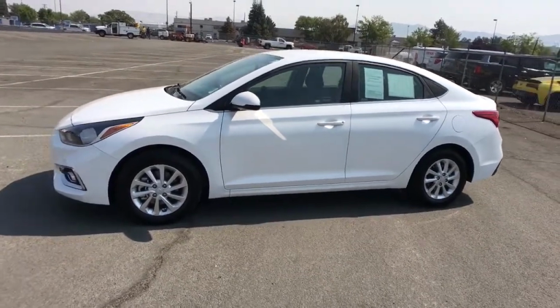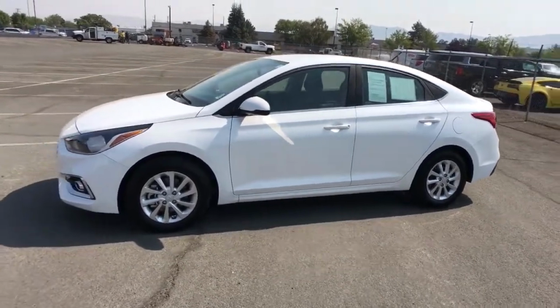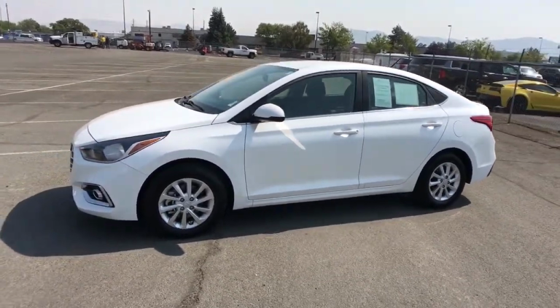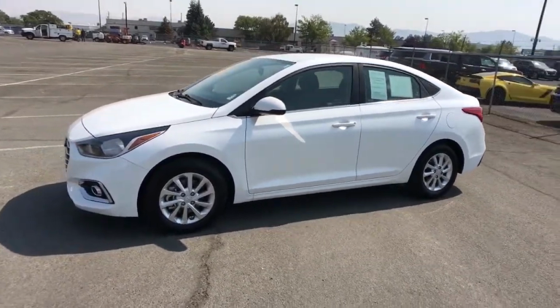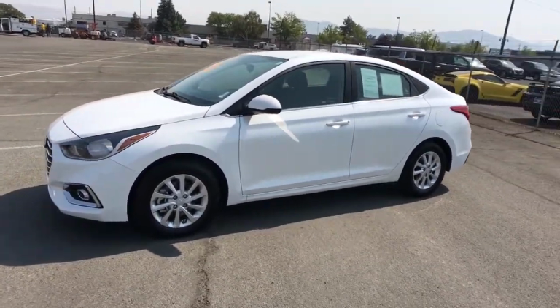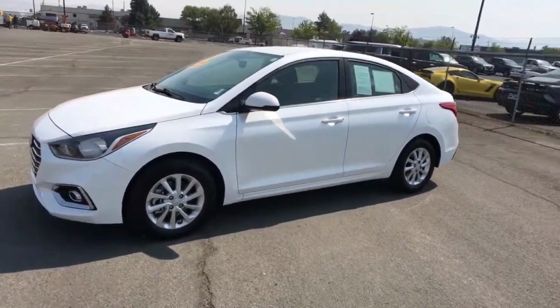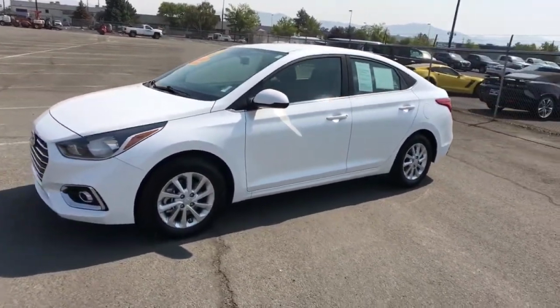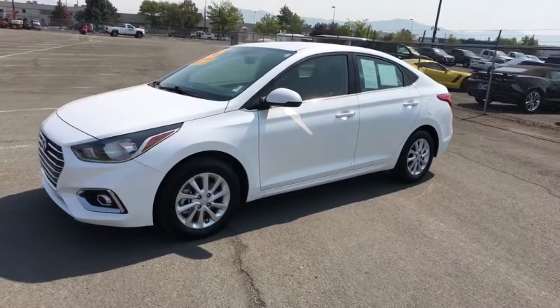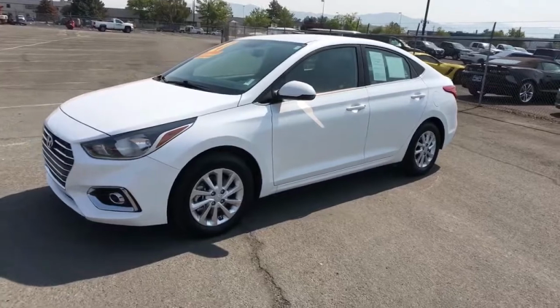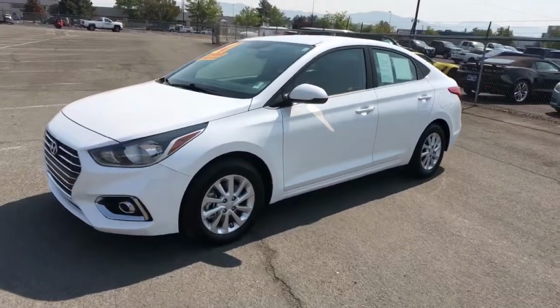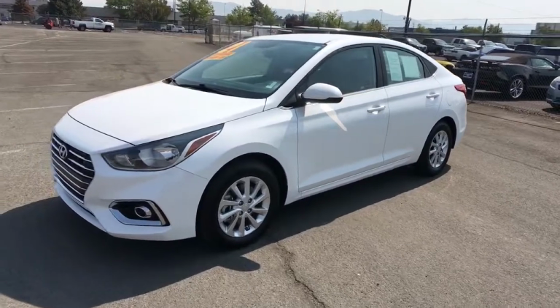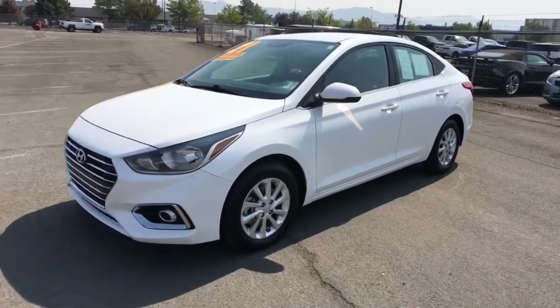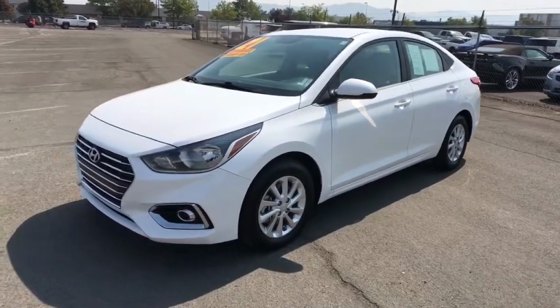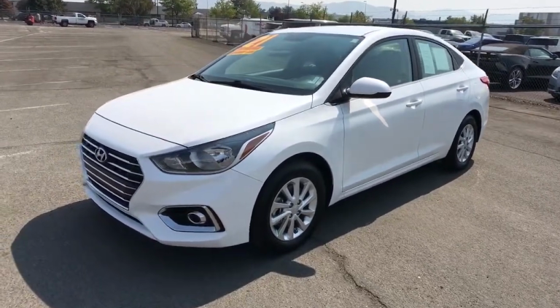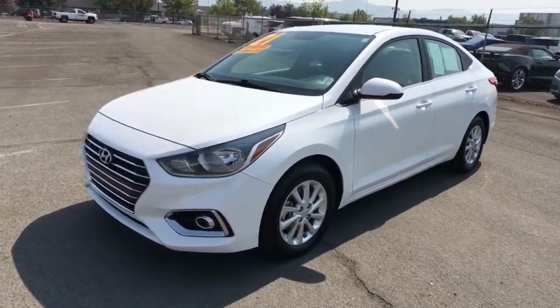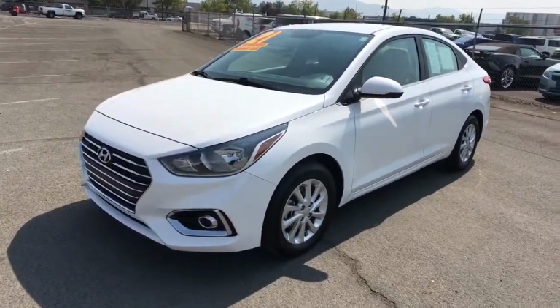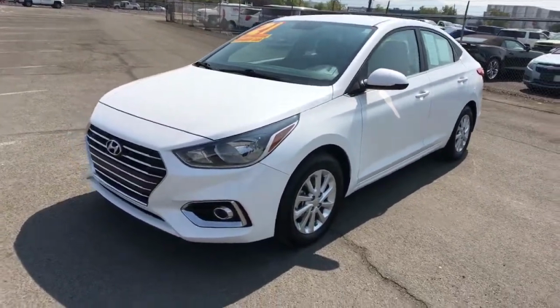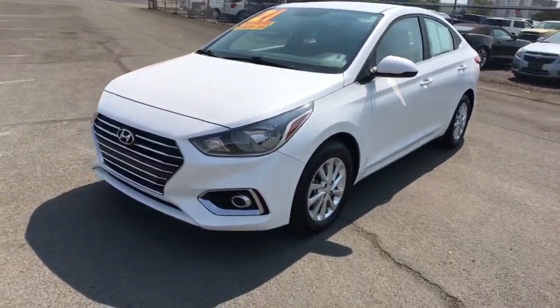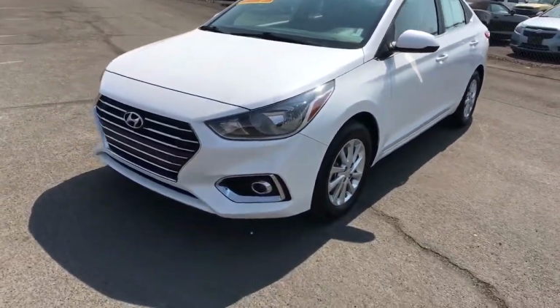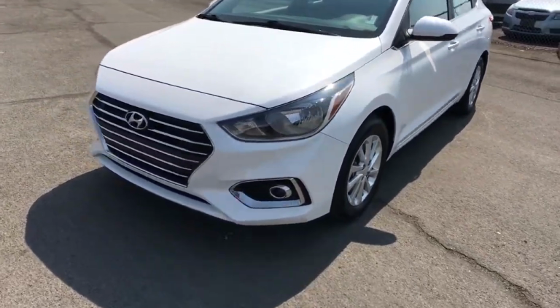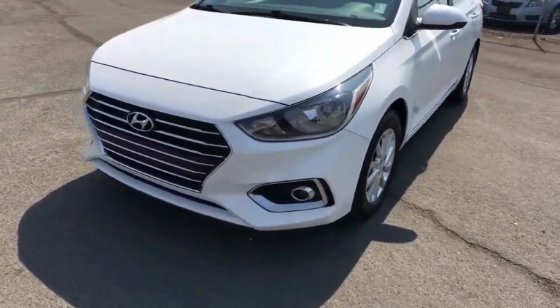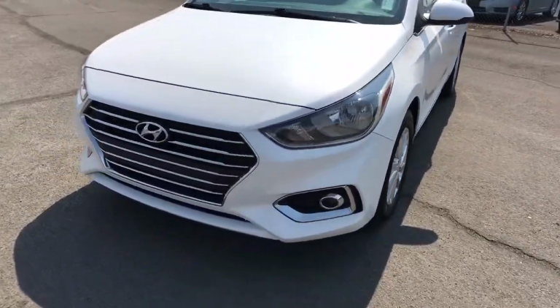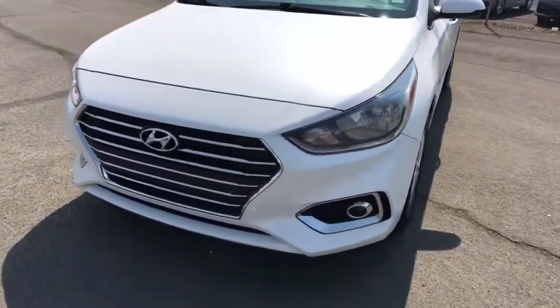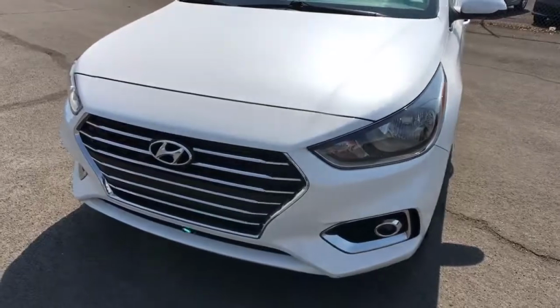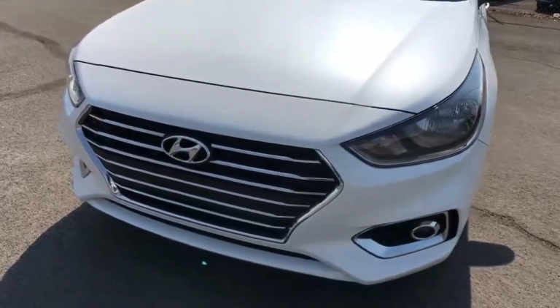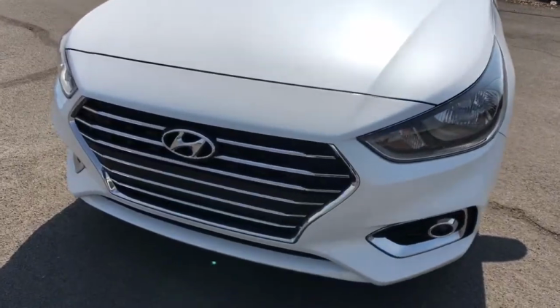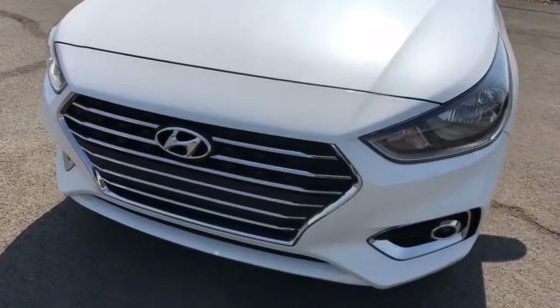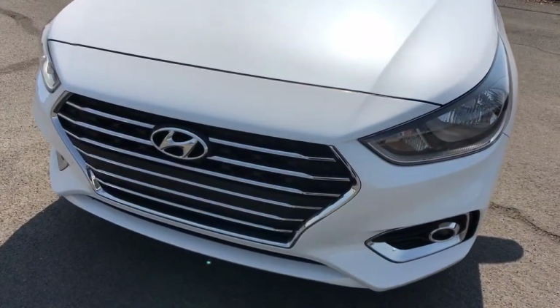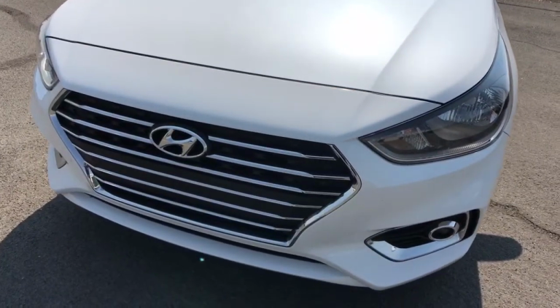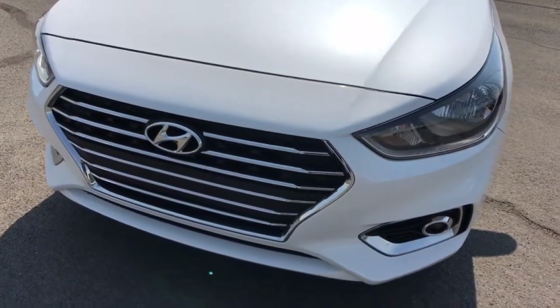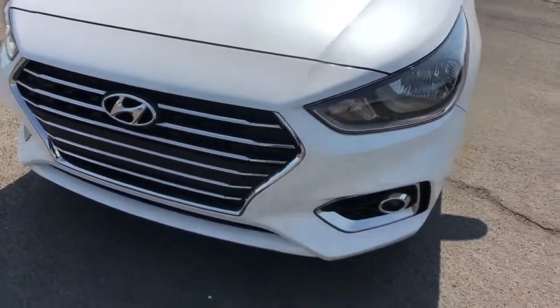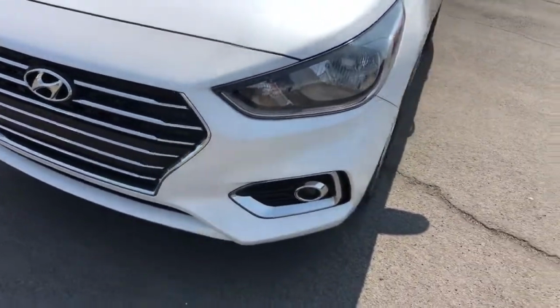There's a smart way to have the quality you want. Get into this affordable, well-equipped Accent and make the most of every drive. Come in for a fun and easy road test — our team will make it the best part of your day.